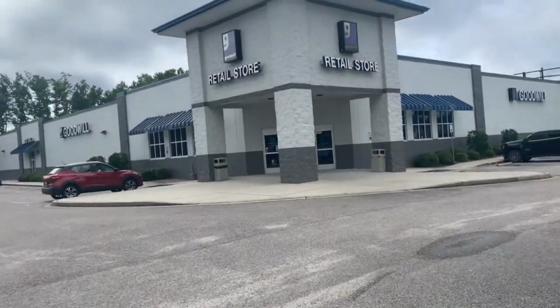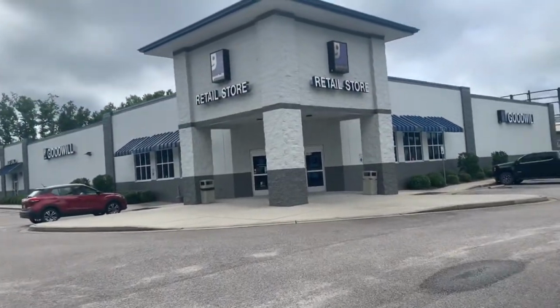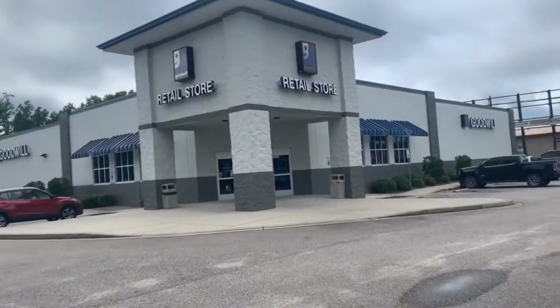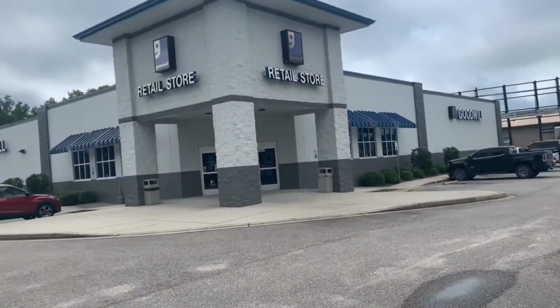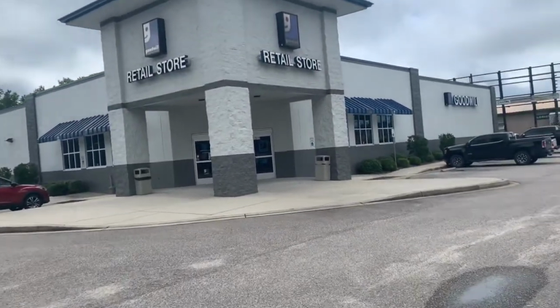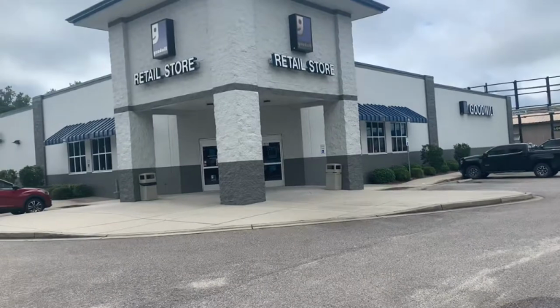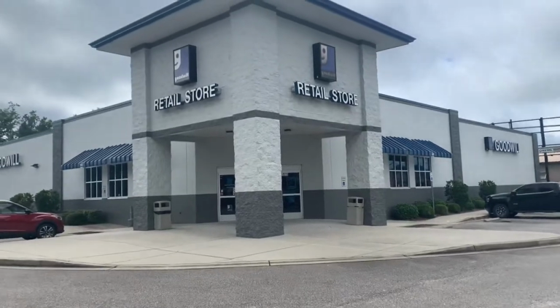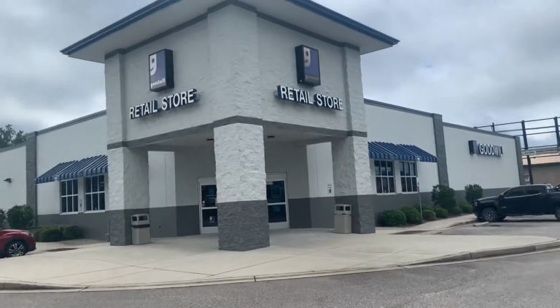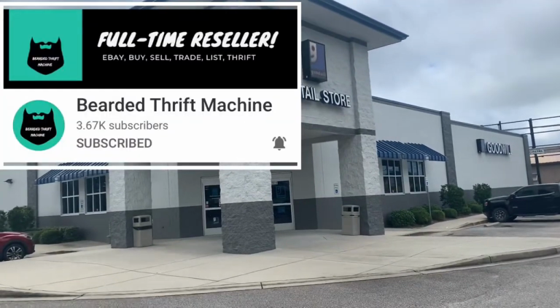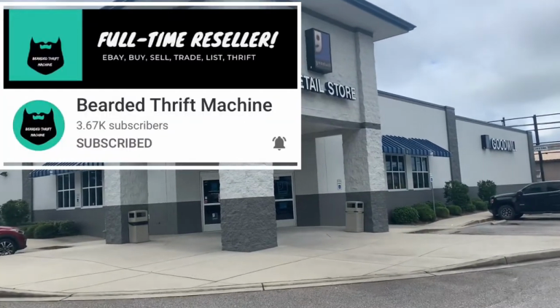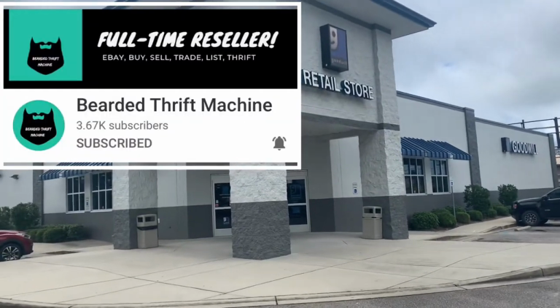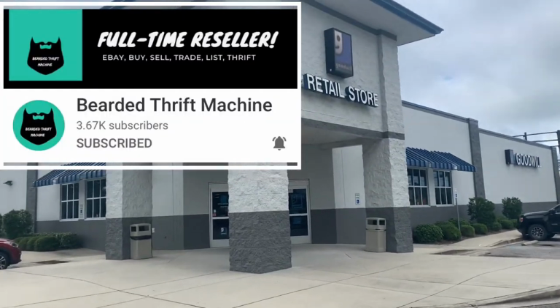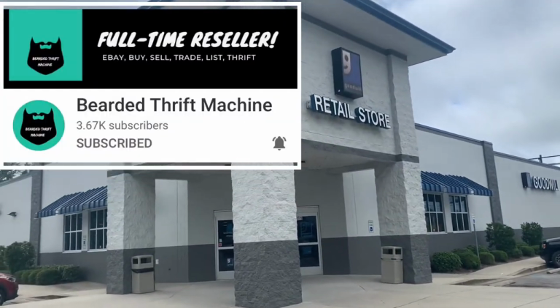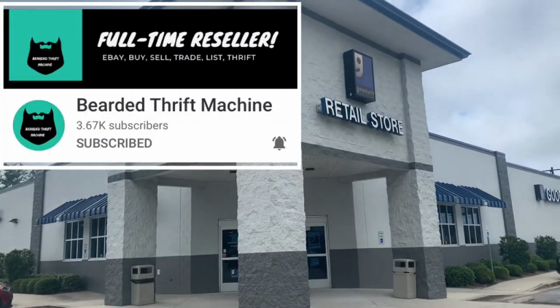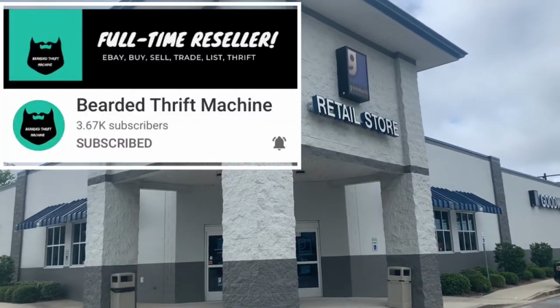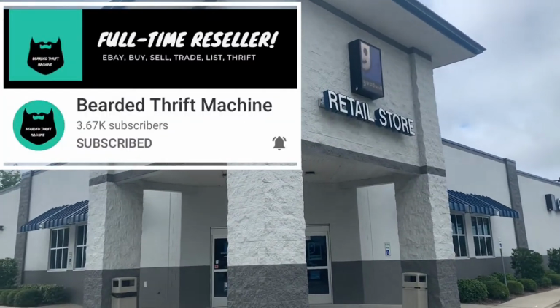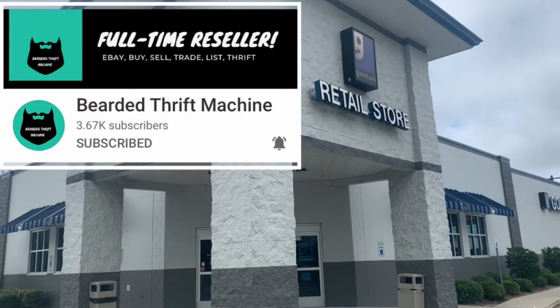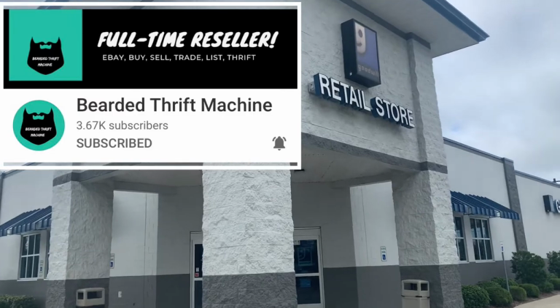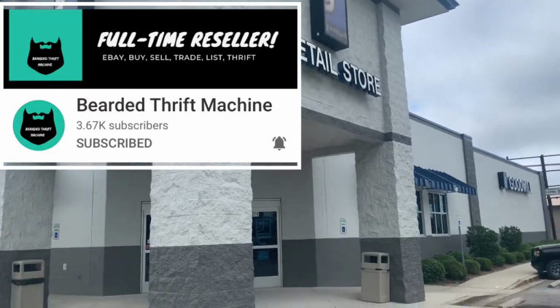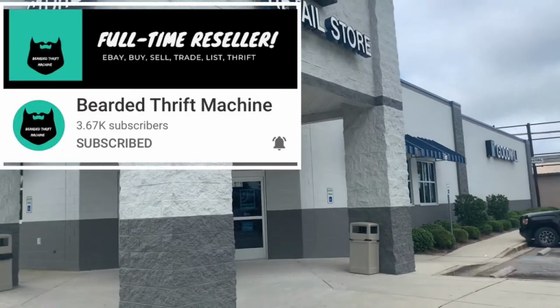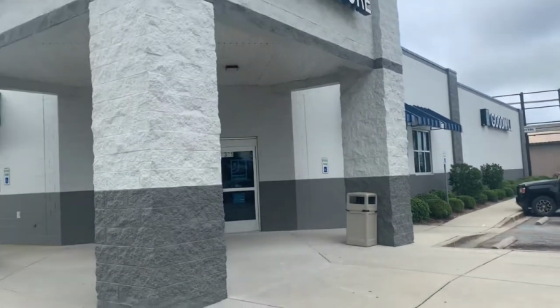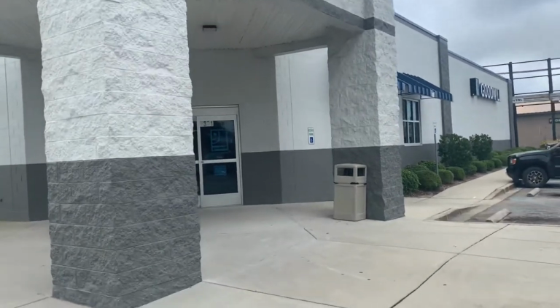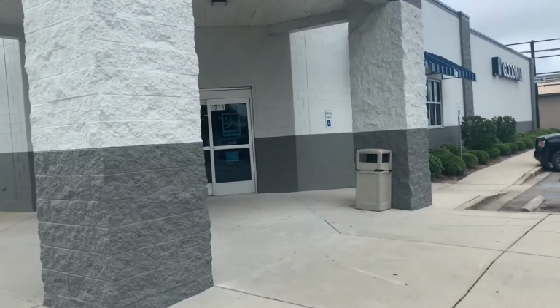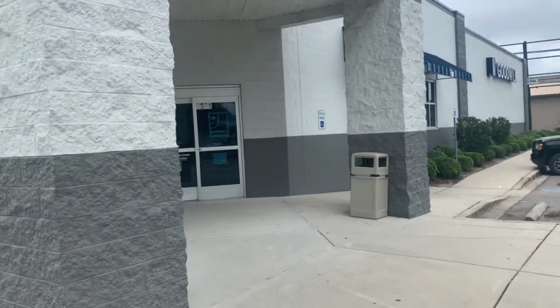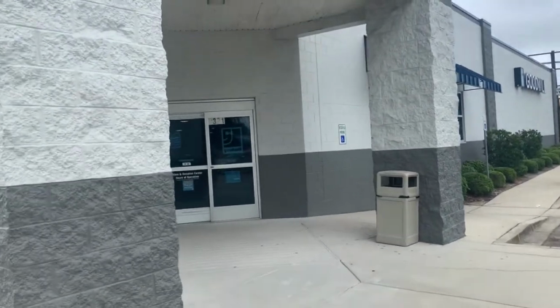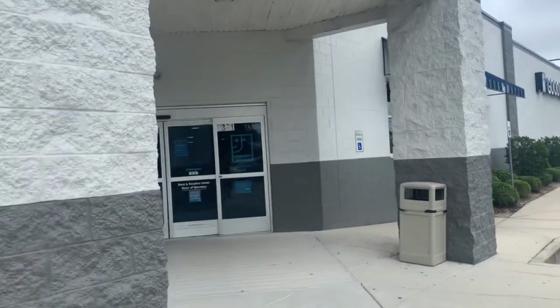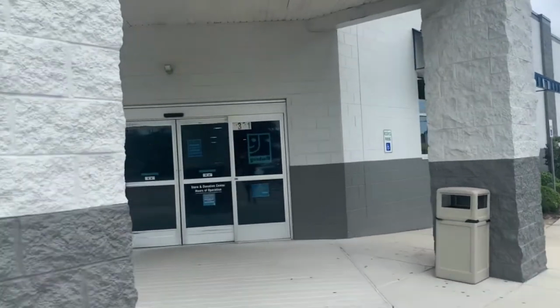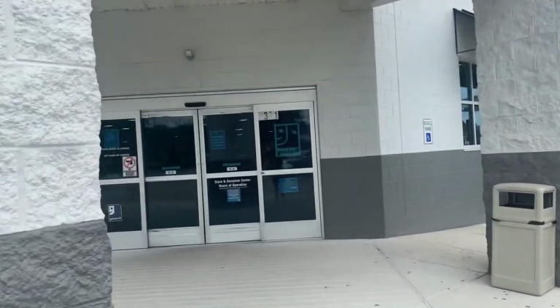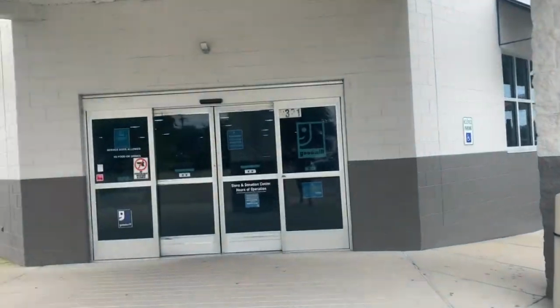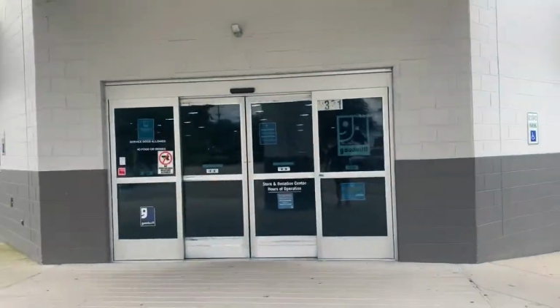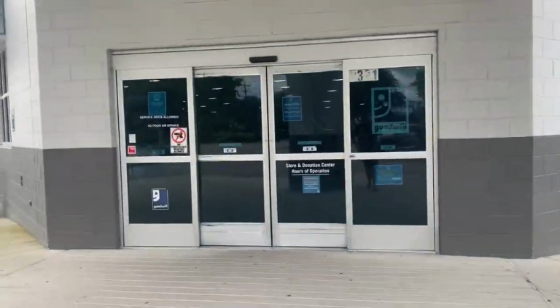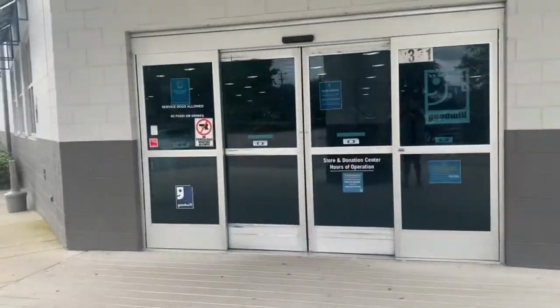We're at the next stop. I want to thank Julian over at Bearded Thrift Machine for giving me a heads up on this Goodwill store in Little River, South Carolina. Let's go in here and see what we can find.